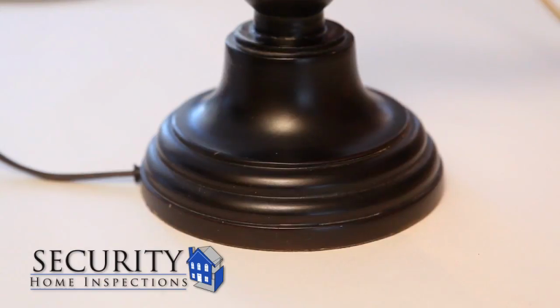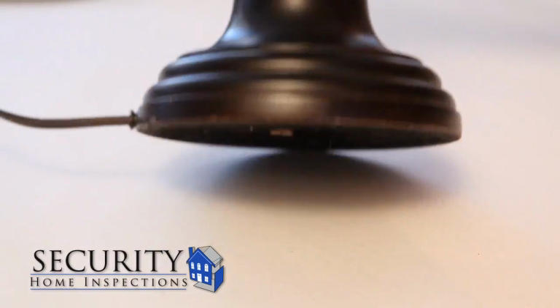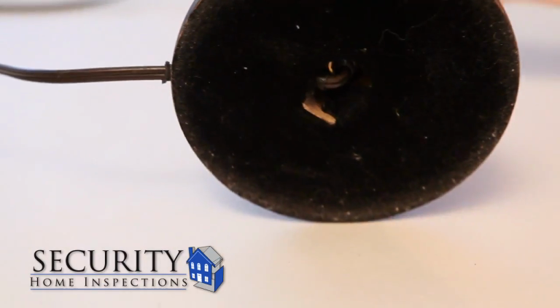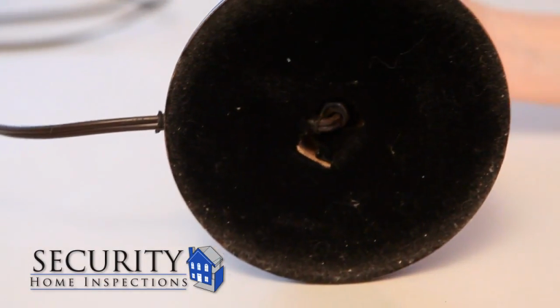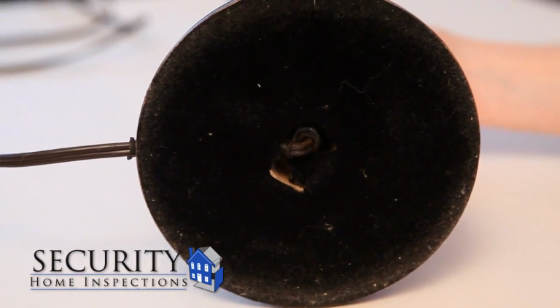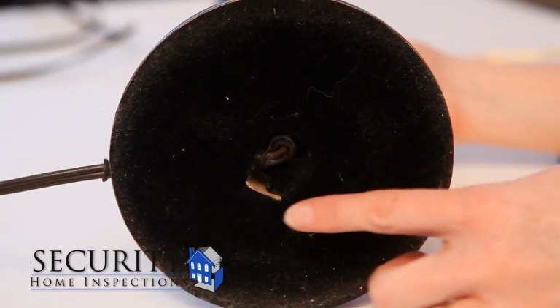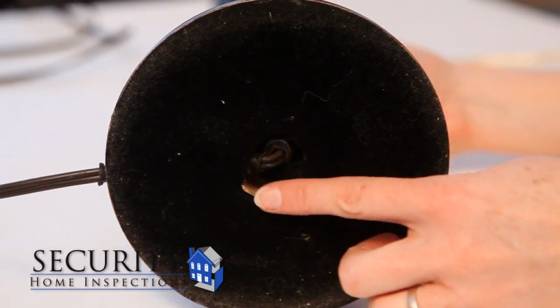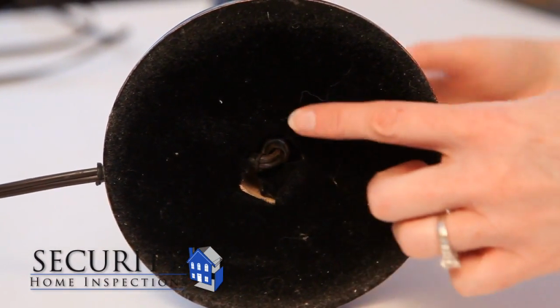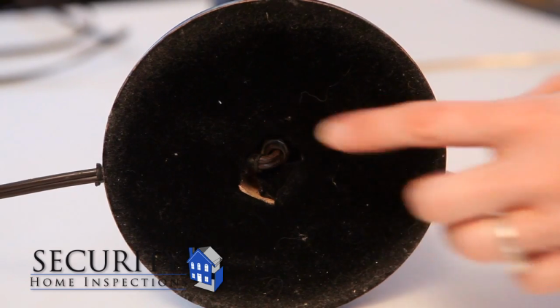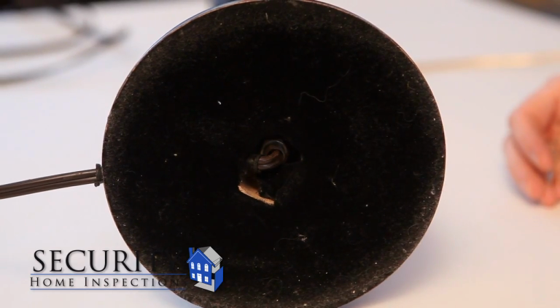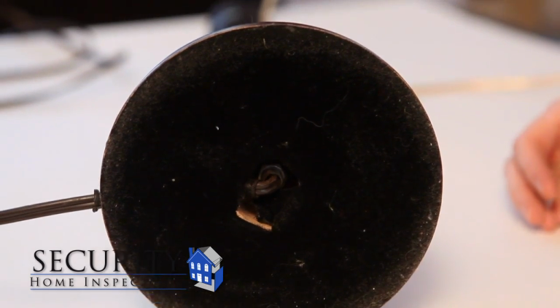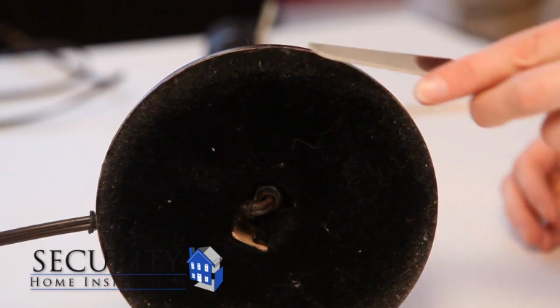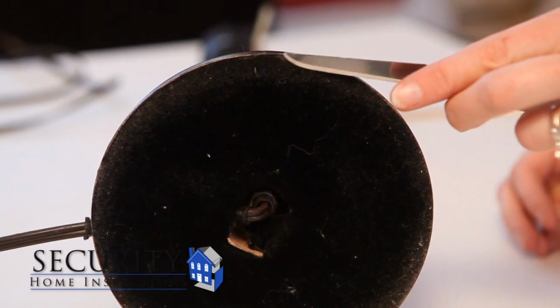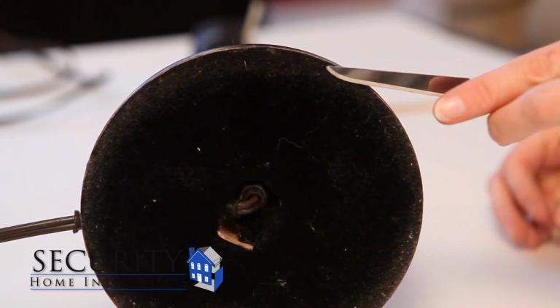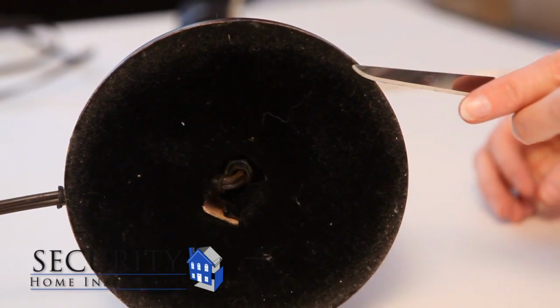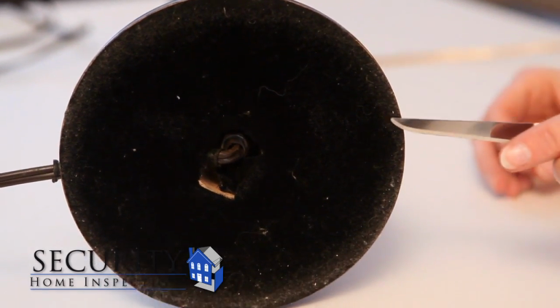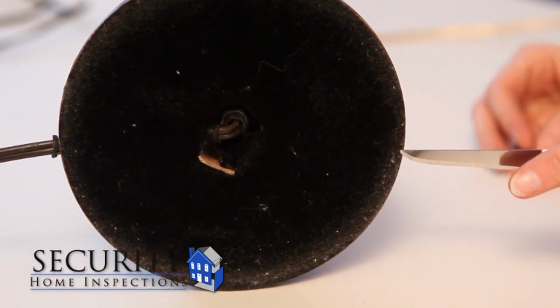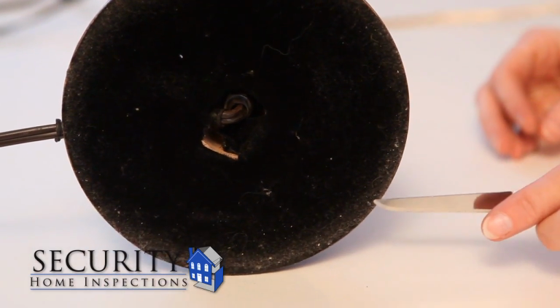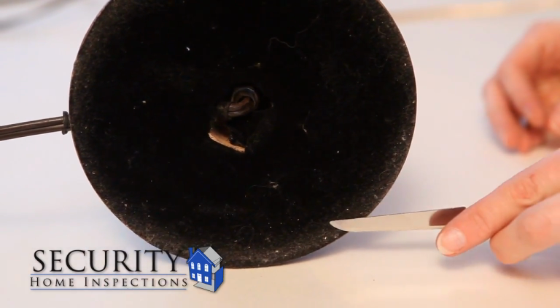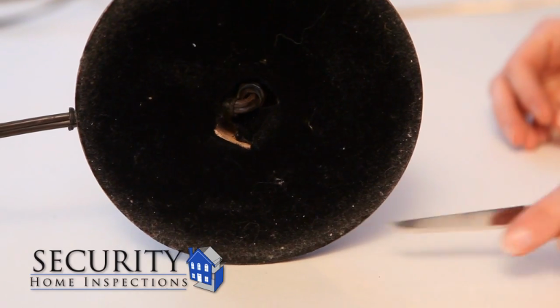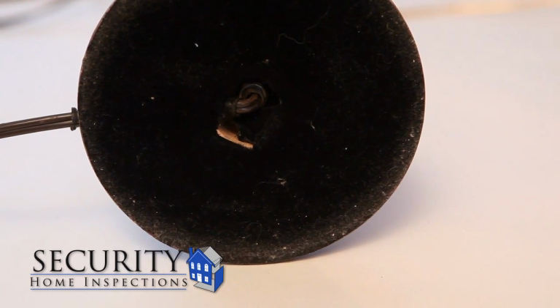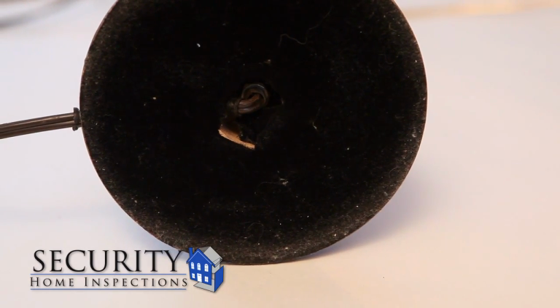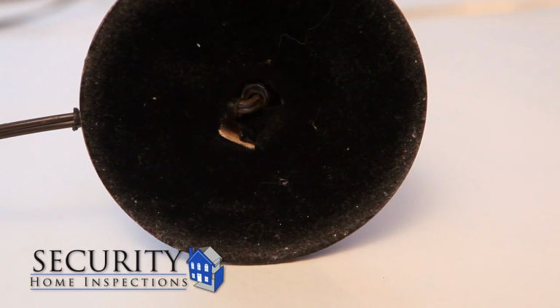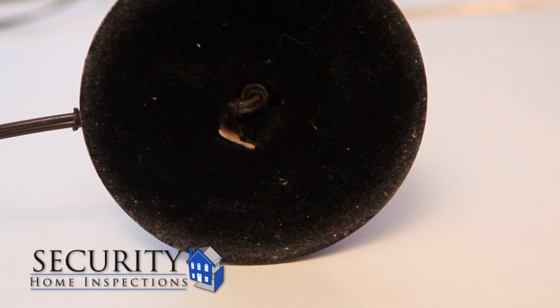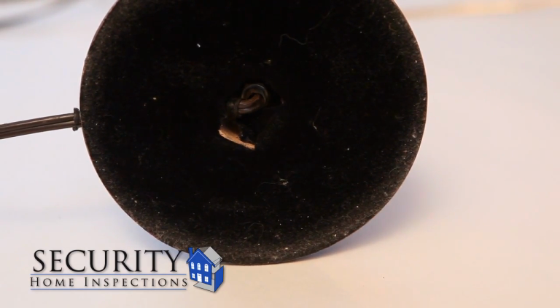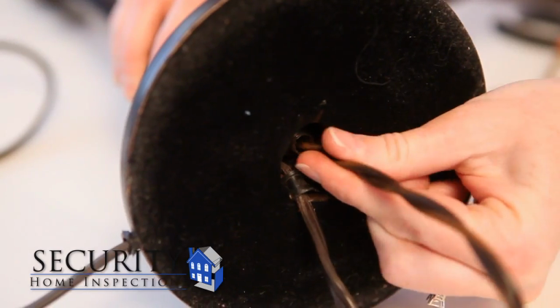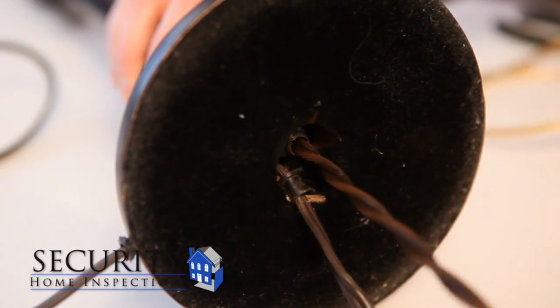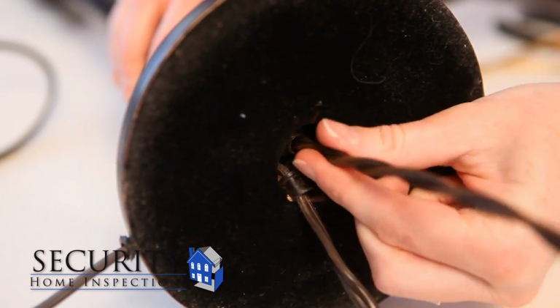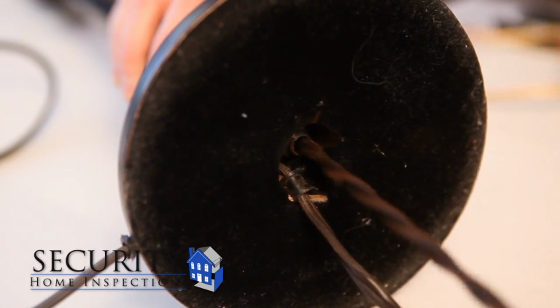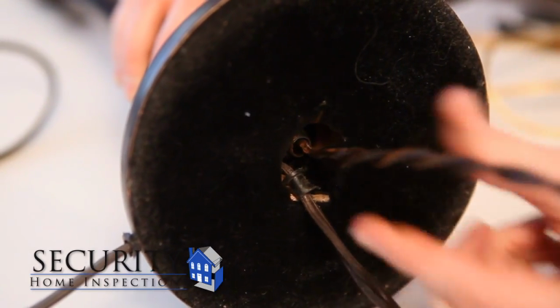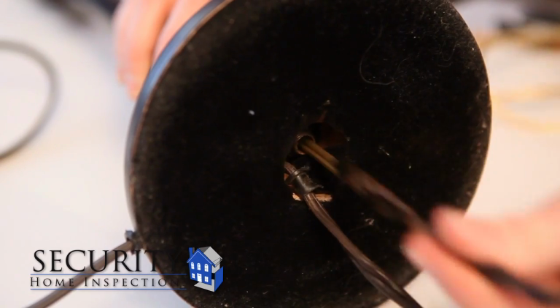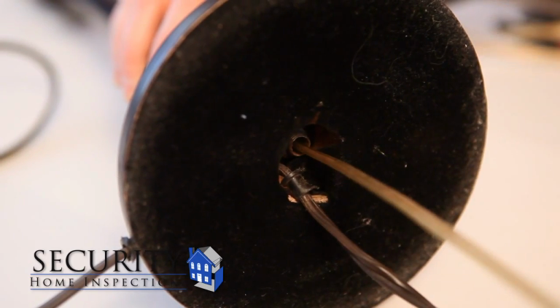This lamp's bottom is covered with felt. The existing hole in the felt gives us access to the cord. If your lamp doesn't have one you'll have to remove the felt with a paring knife by carefully peeling it back in order to reveal the cord. From the base of the lamp pull on the old cord until the new cord appears.